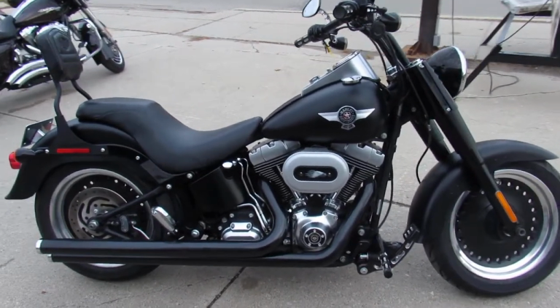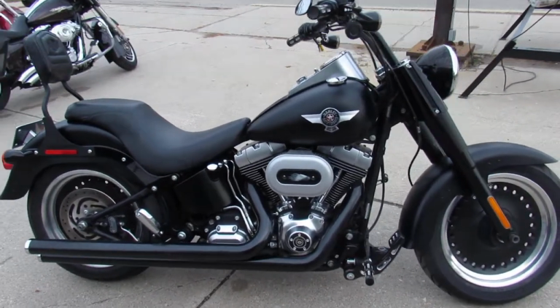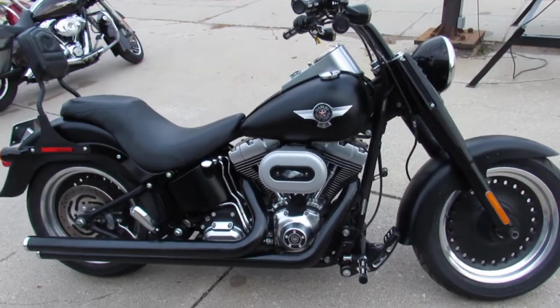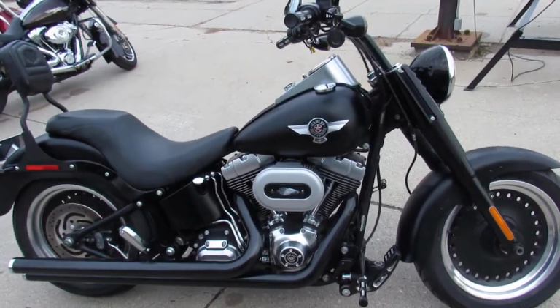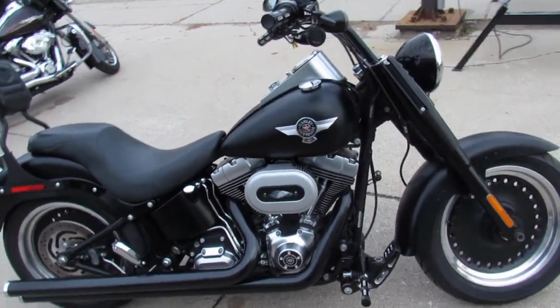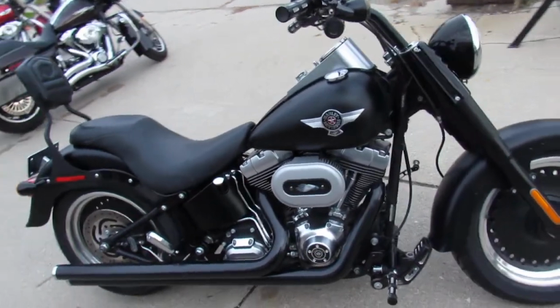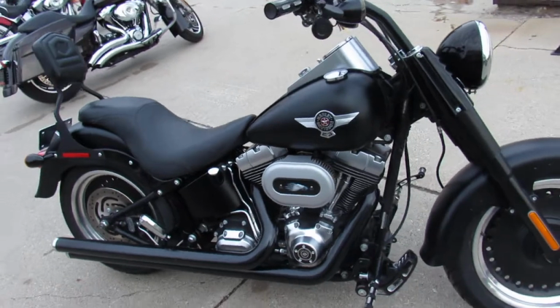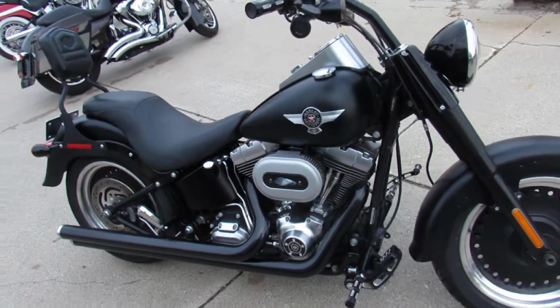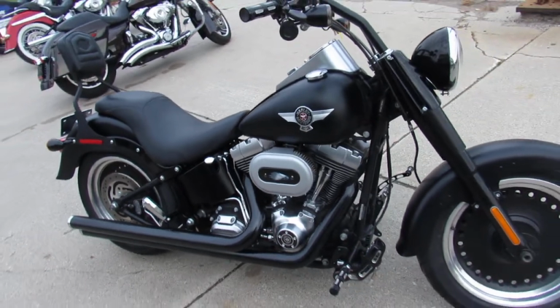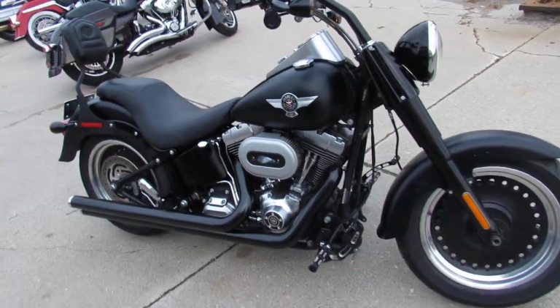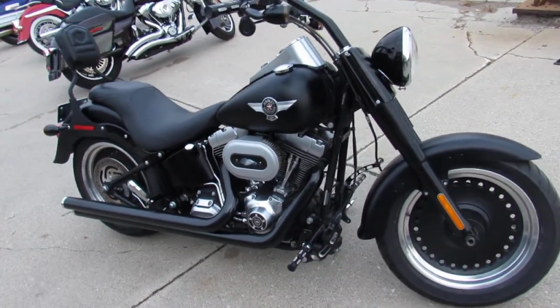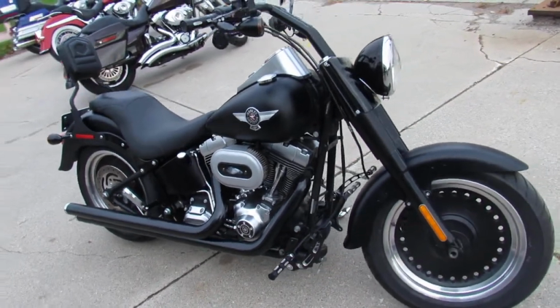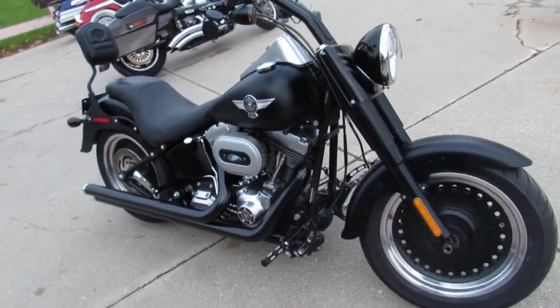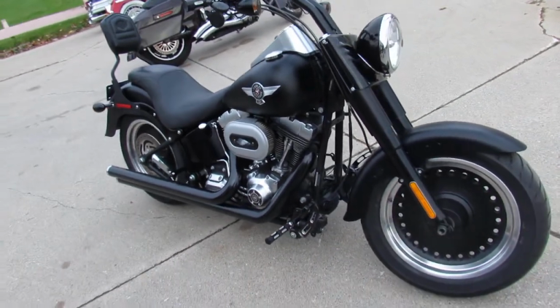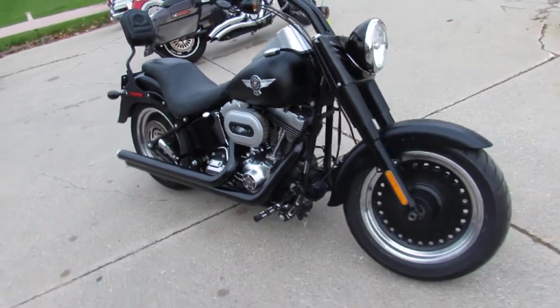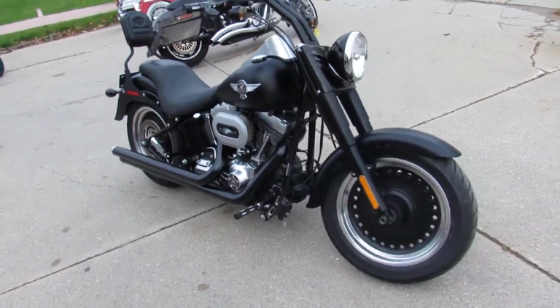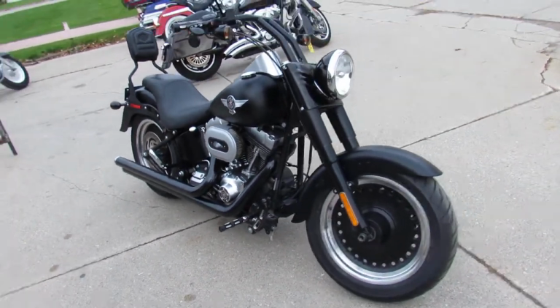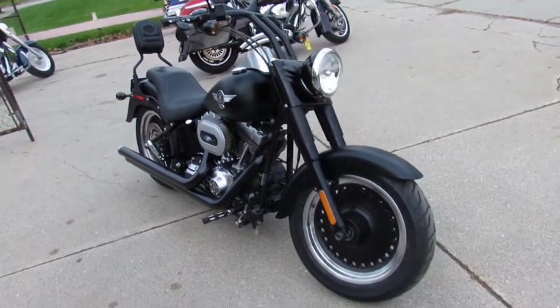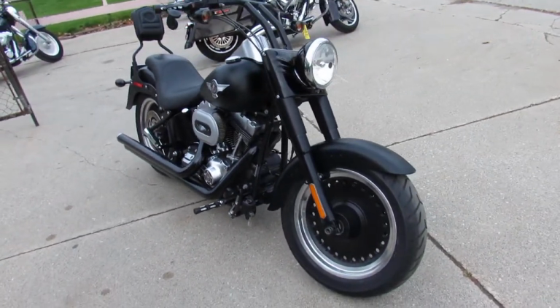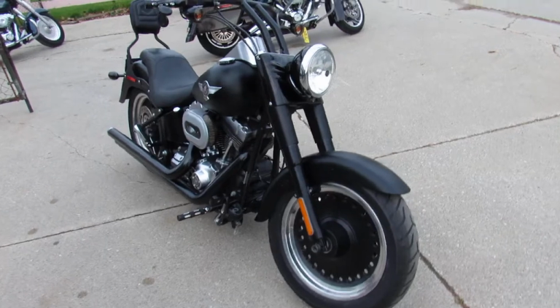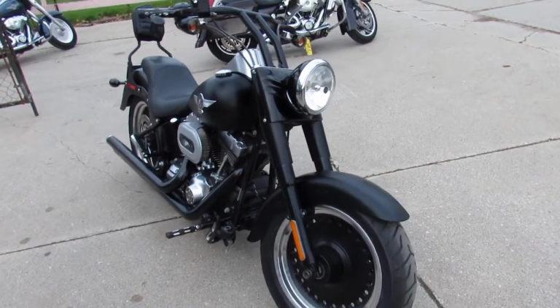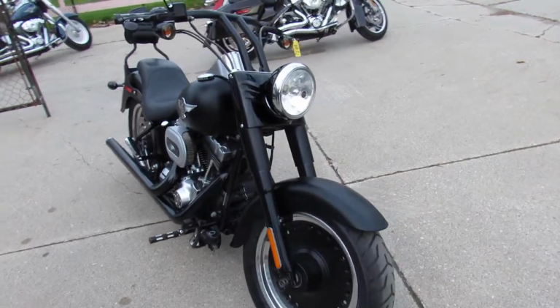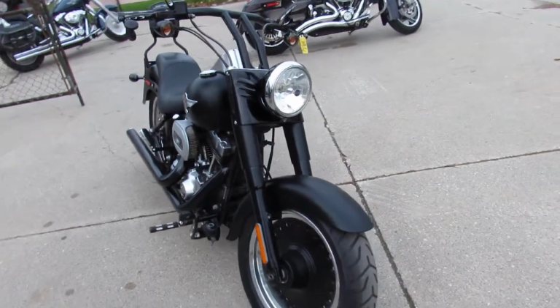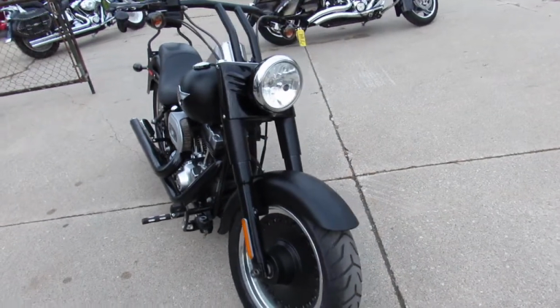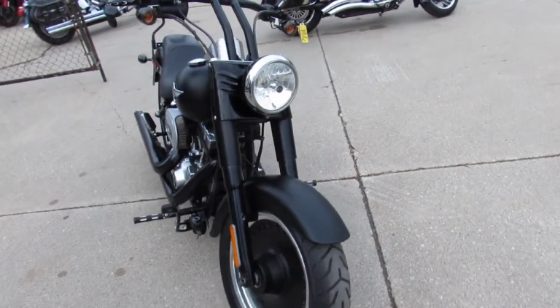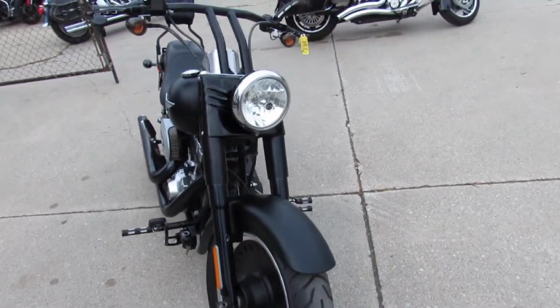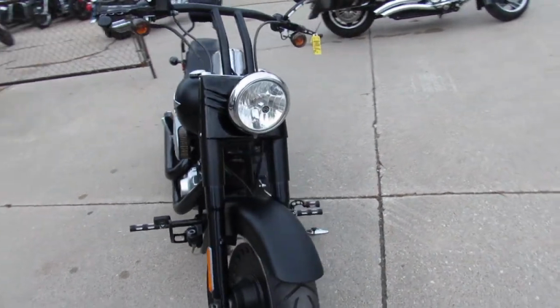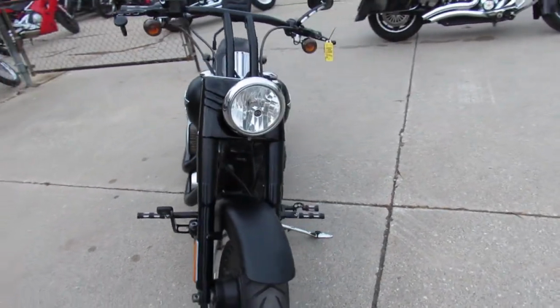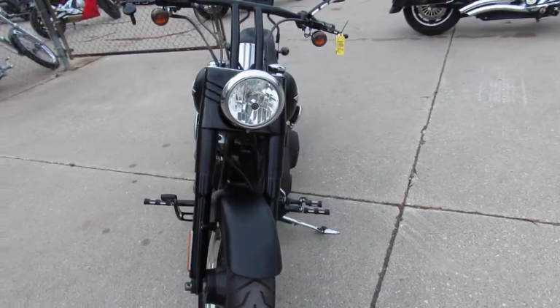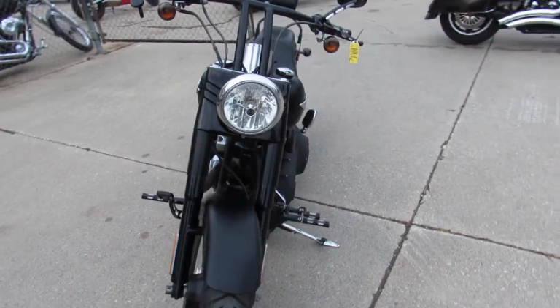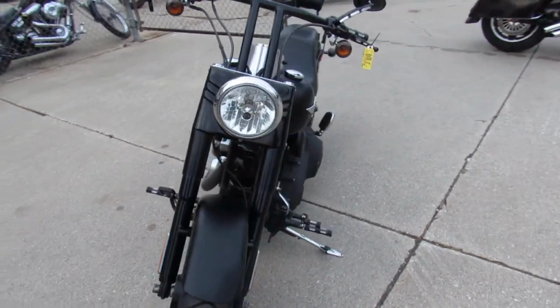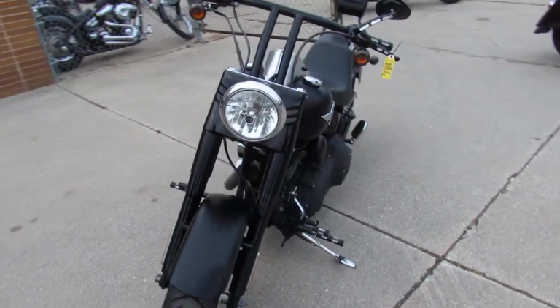2010 Harley Fatboy Low for sale. This Fatboy's only got 15,964 miles. It's got the black denim paint with the SuperTrap exhaust and Screaming Eagle air intake.